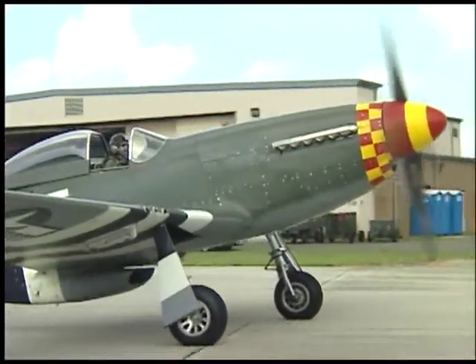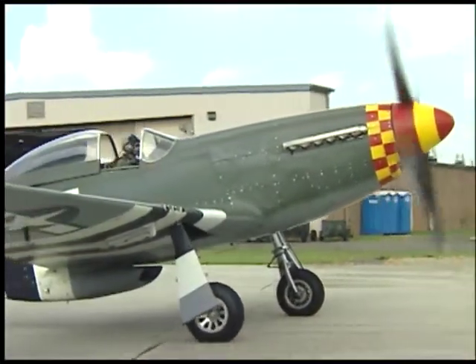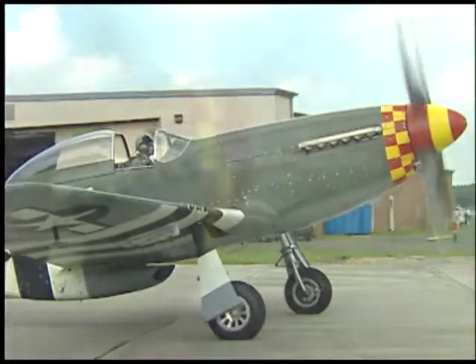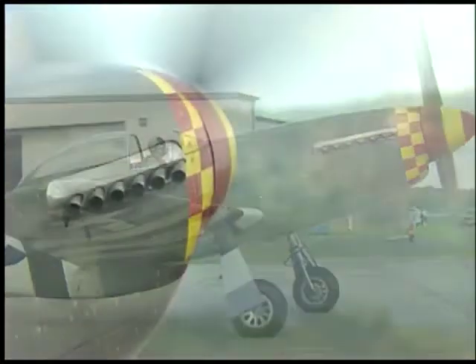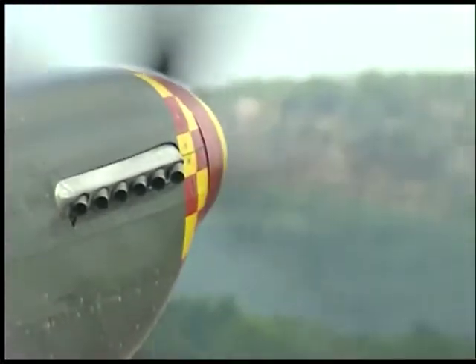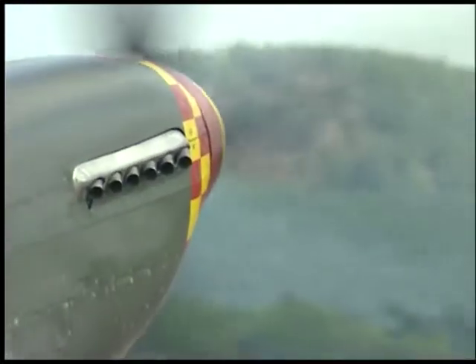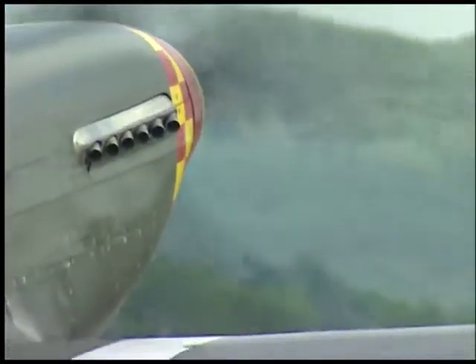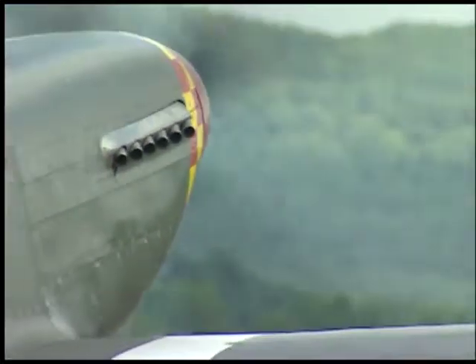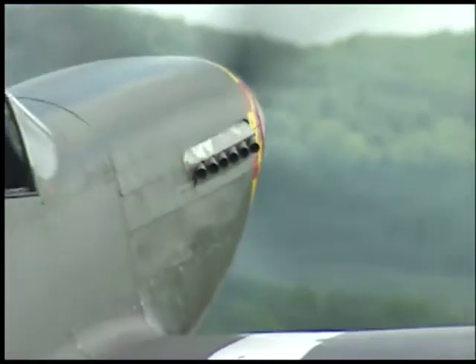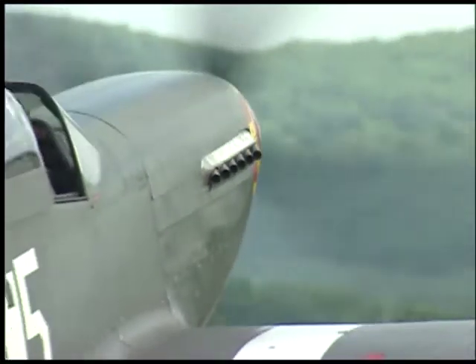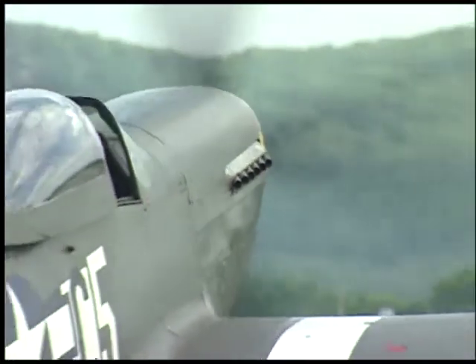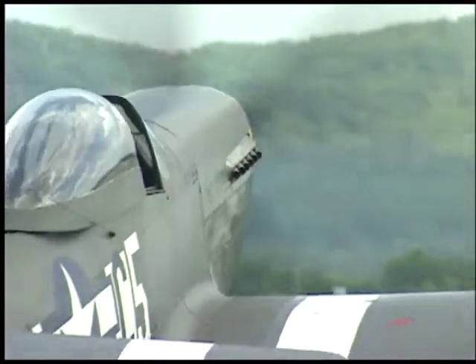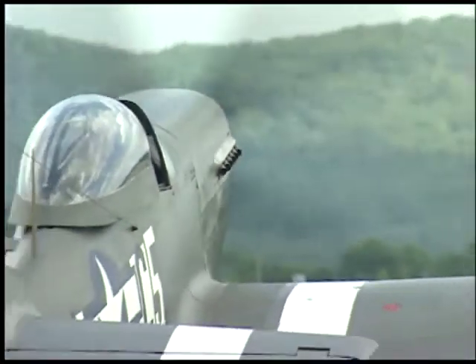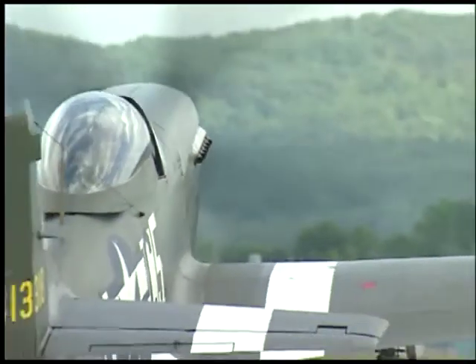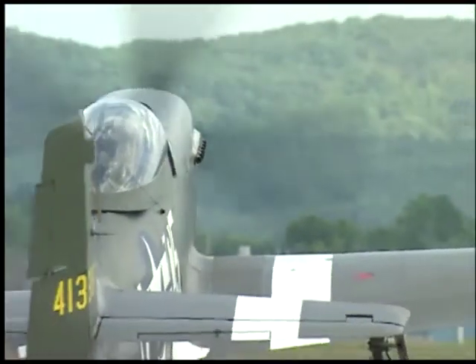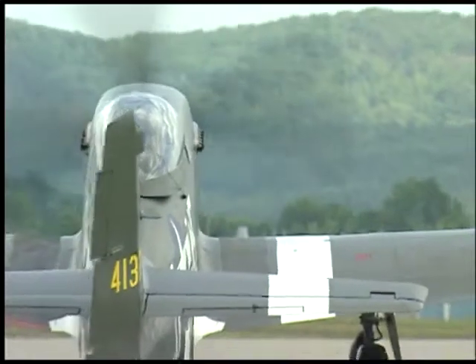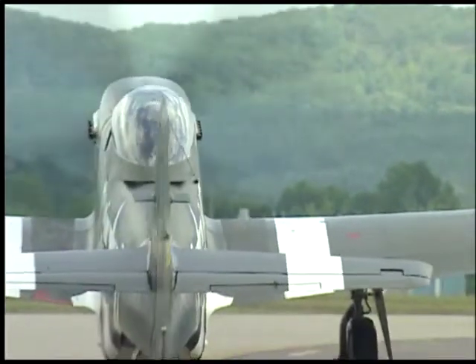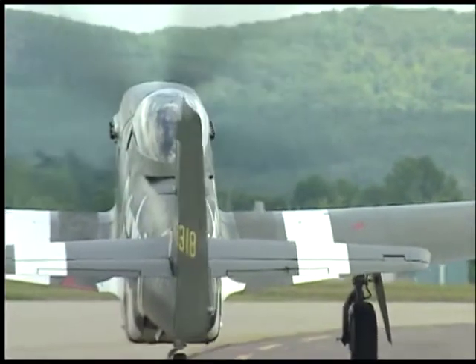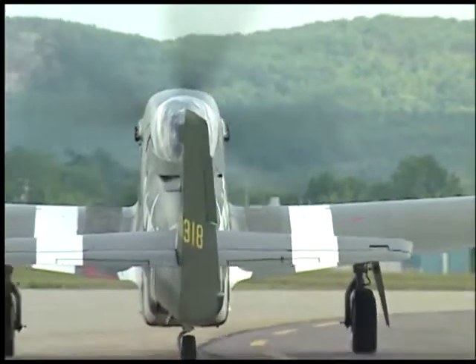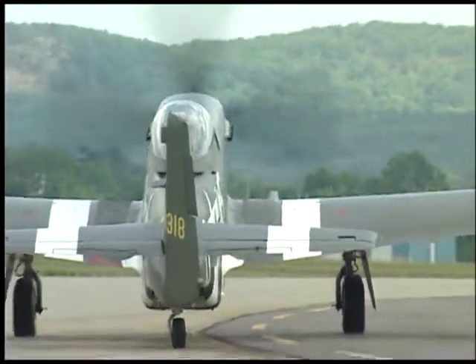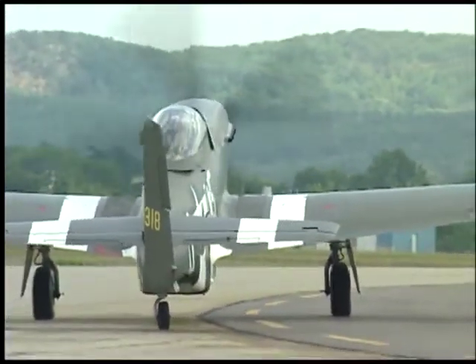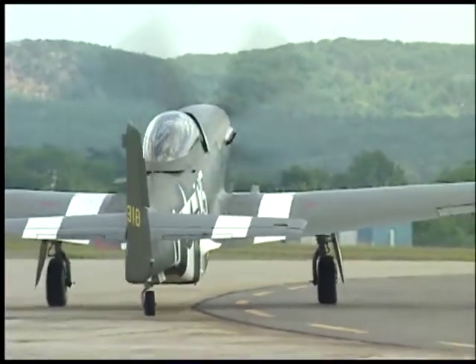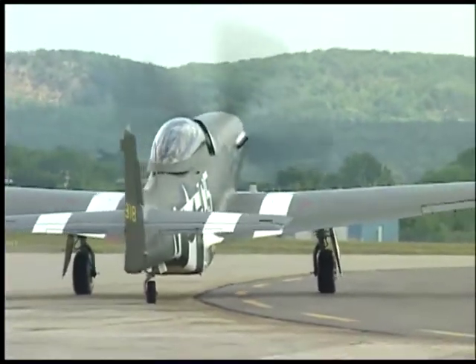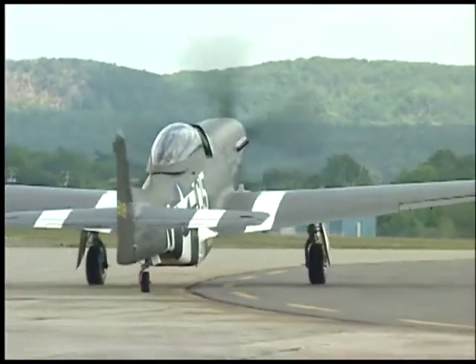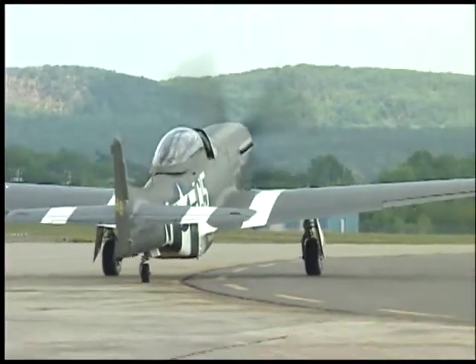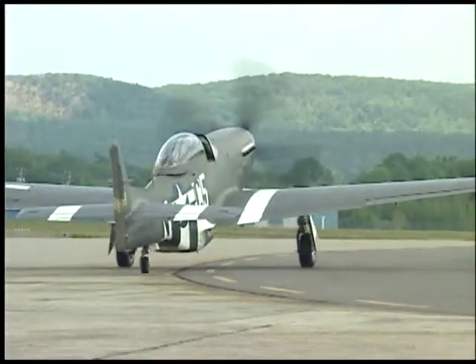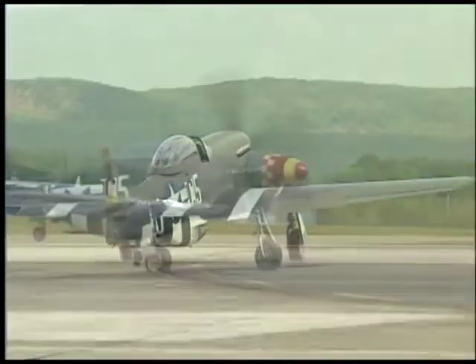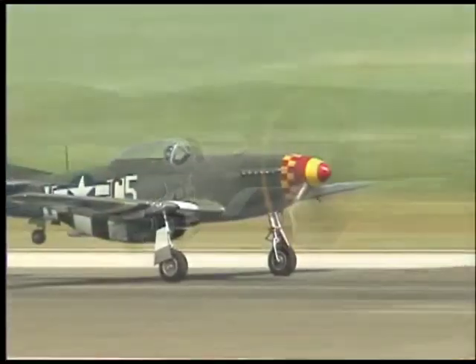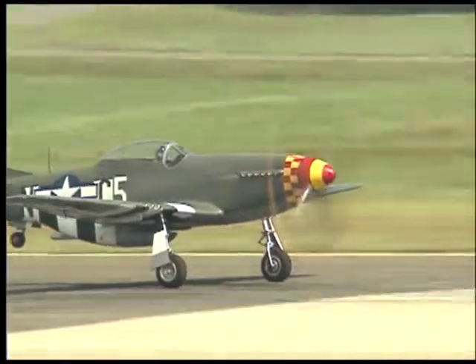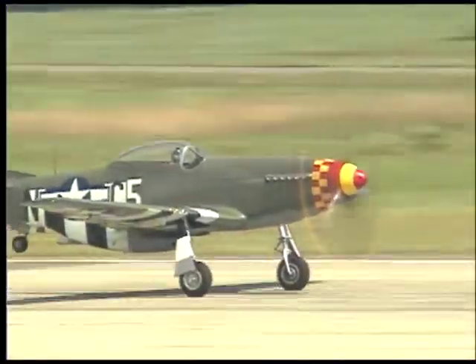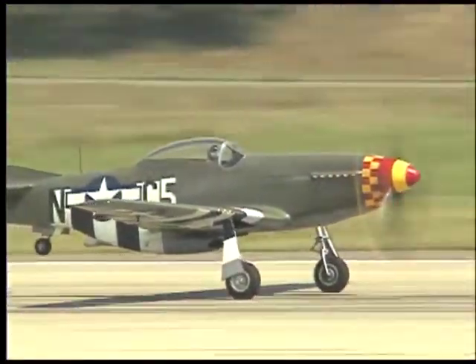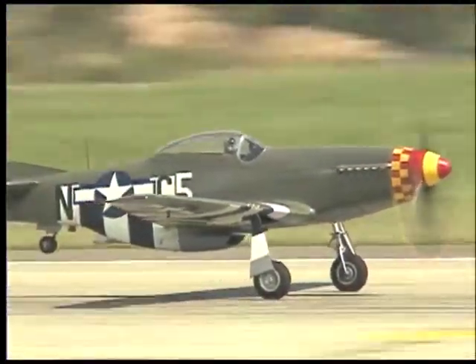The exhaust stacks are only about seven inches long, right into where the exhaust valves are. The six on this side obviously mean it's a V-12, and this engine is an American-built version of the British Rolls-Royce Merlin.